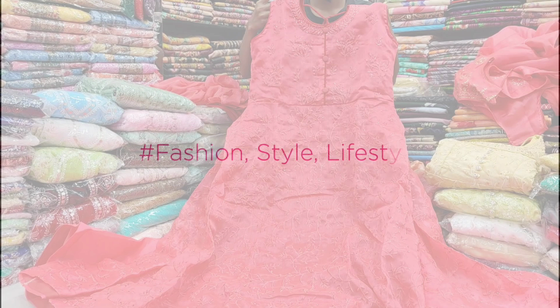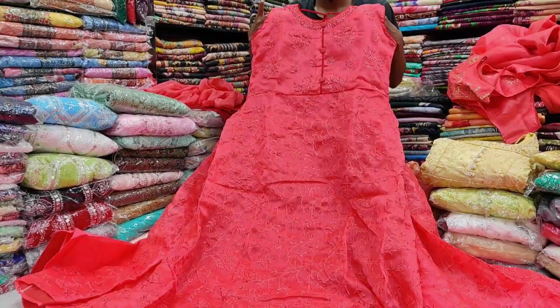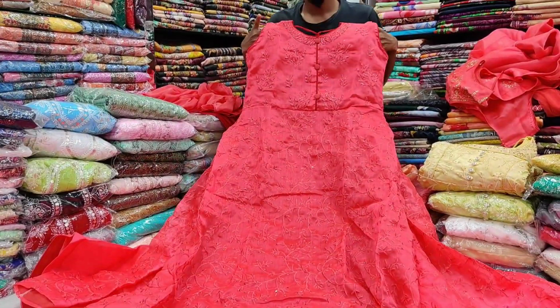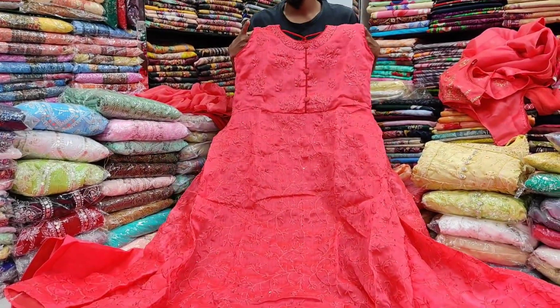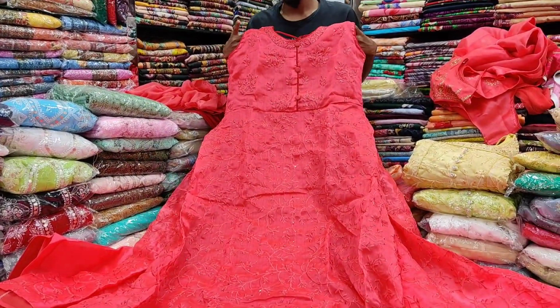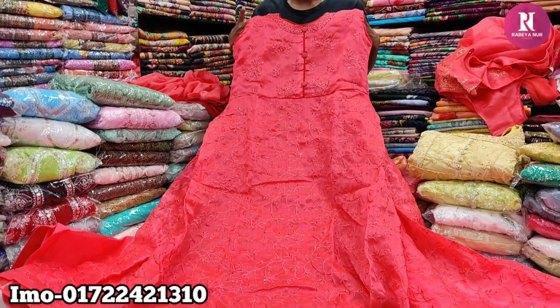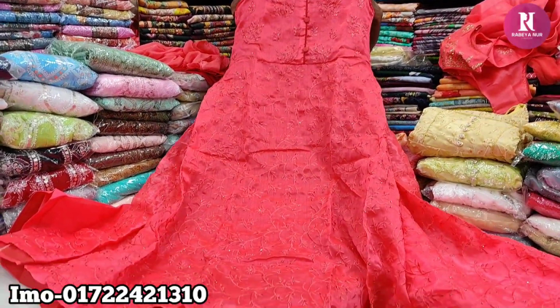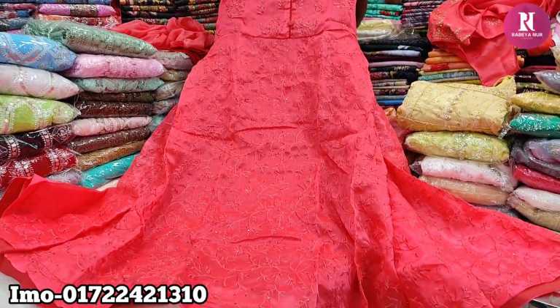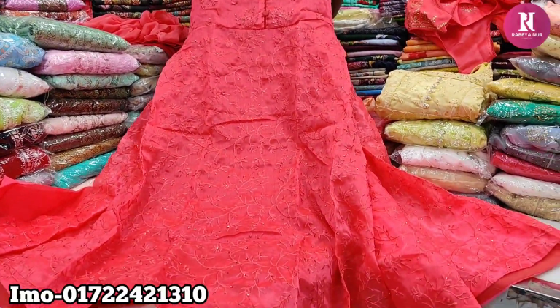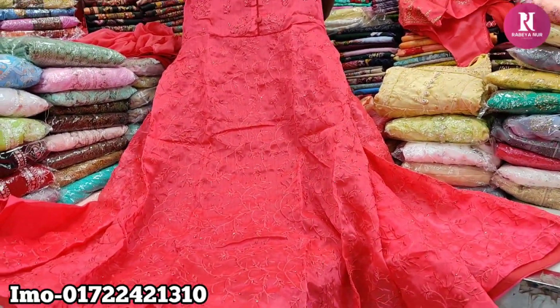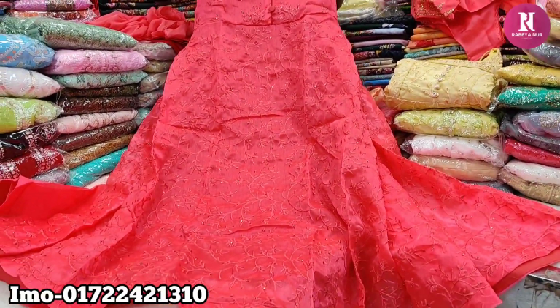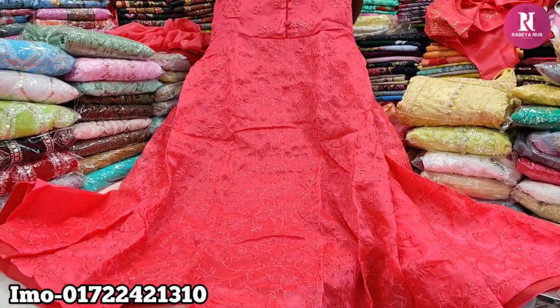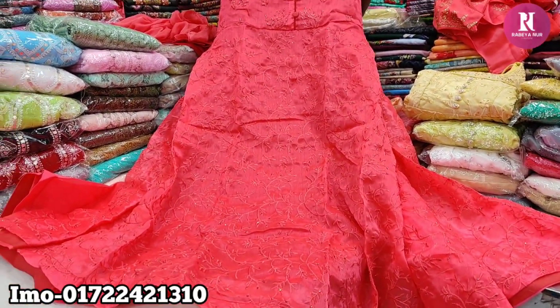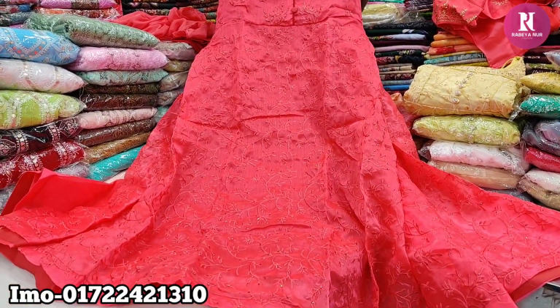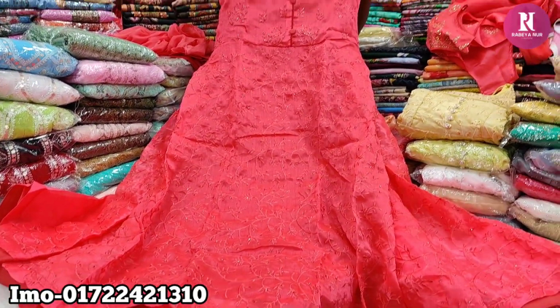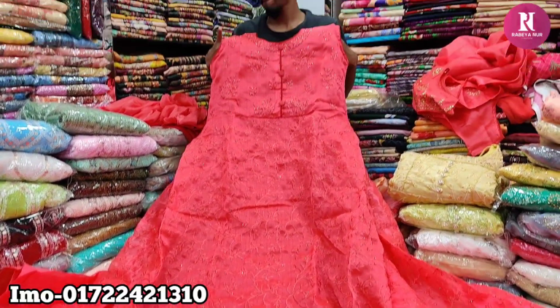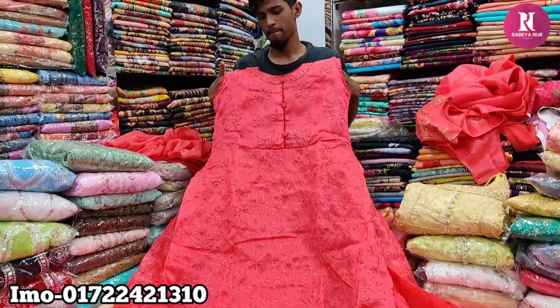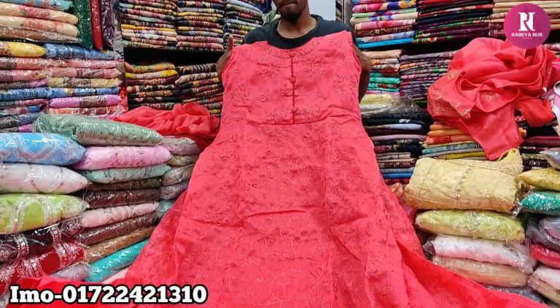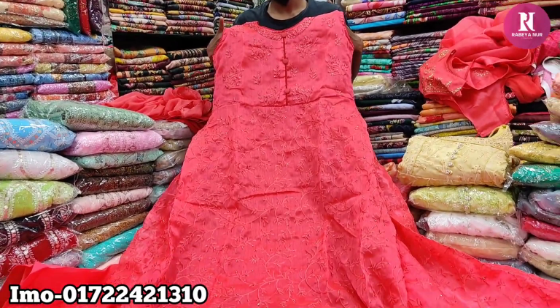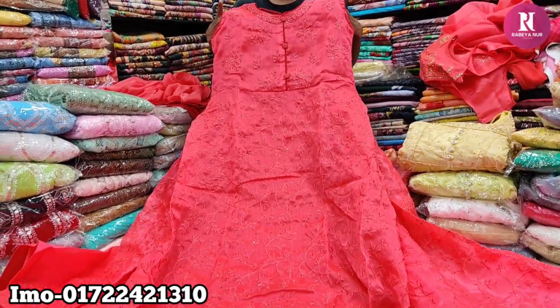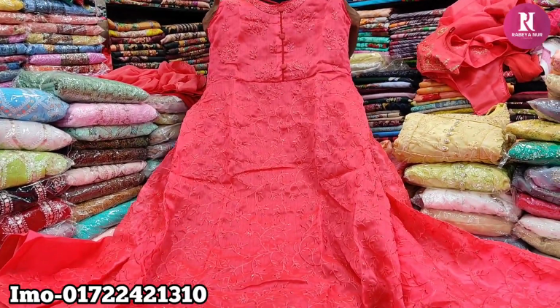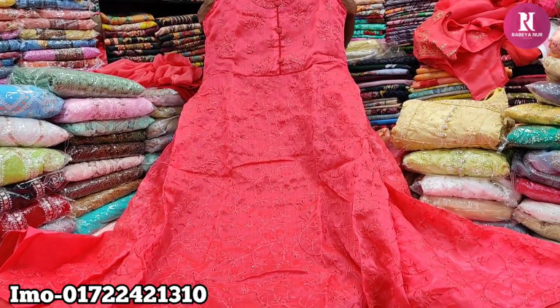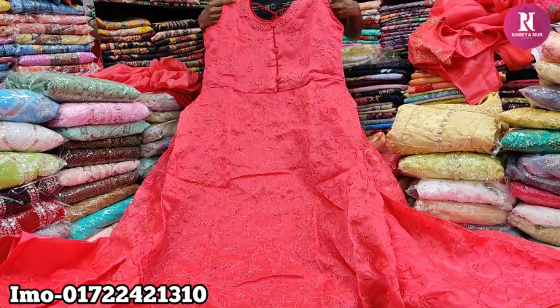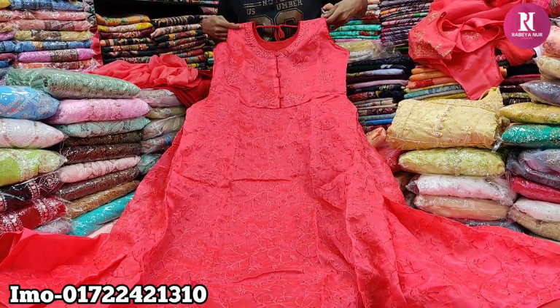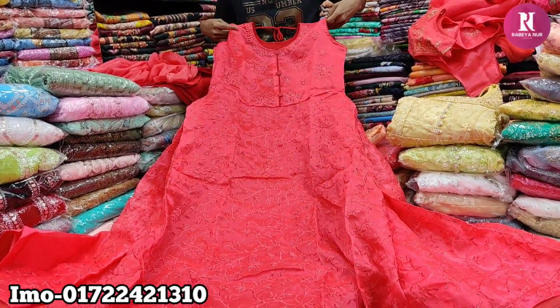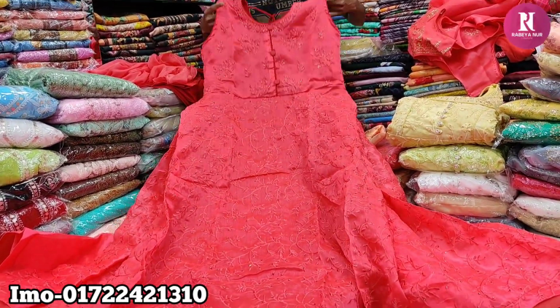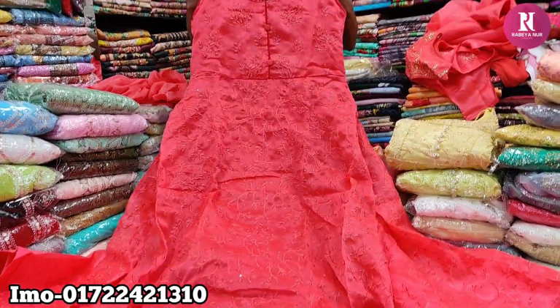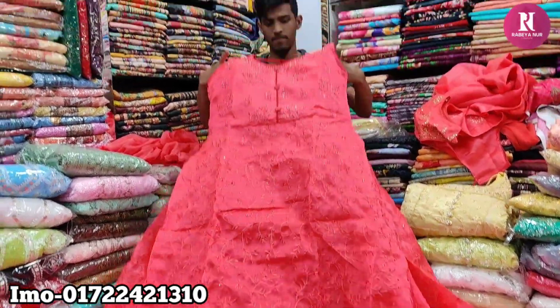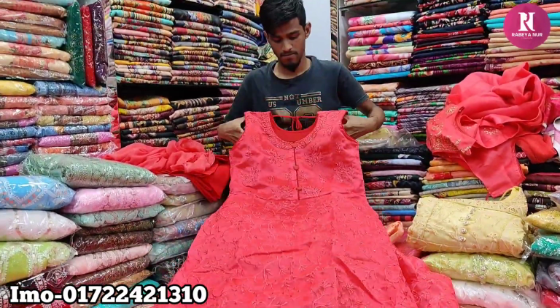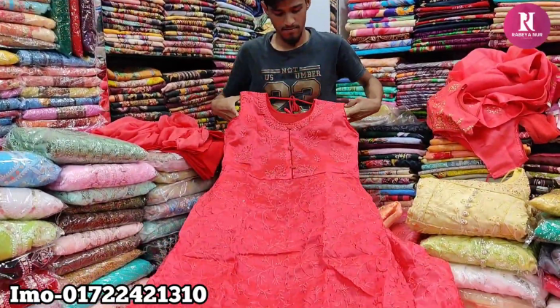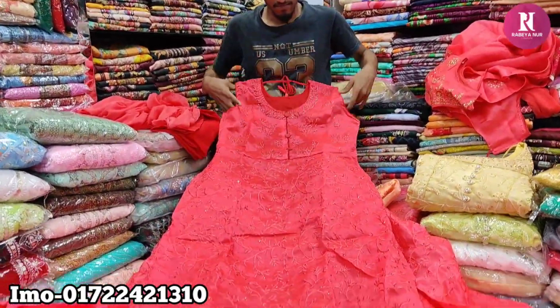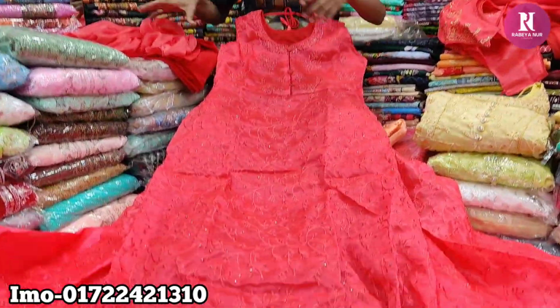Hello friends, Assalamualaikum. This is the discount price of the gown. This is the total shape of the body. If you put the margin on the side, you don't need to put it.